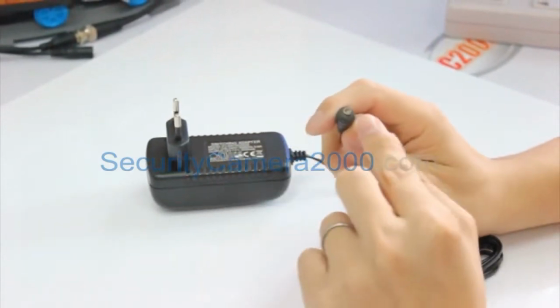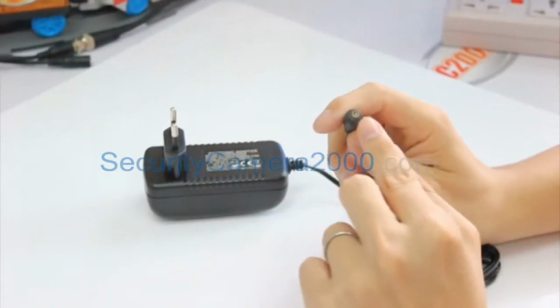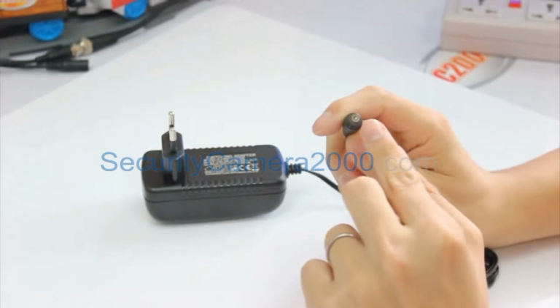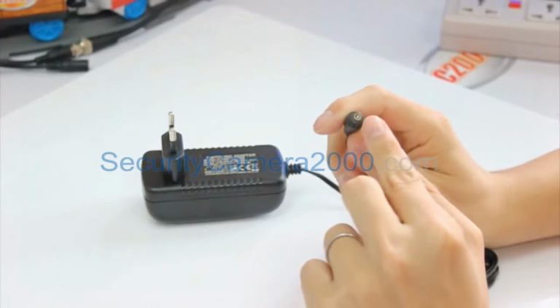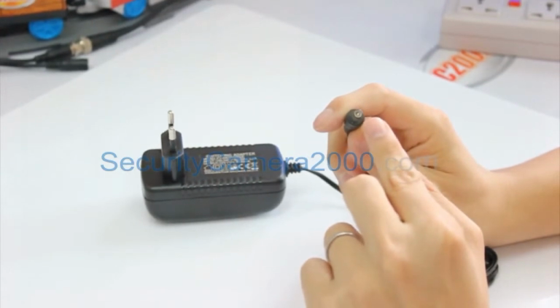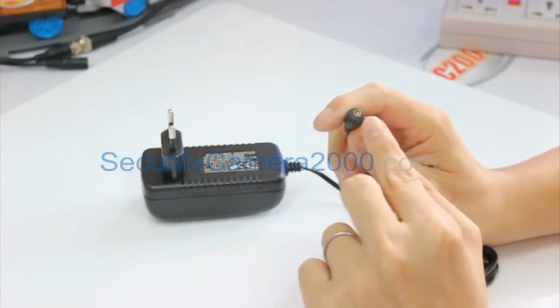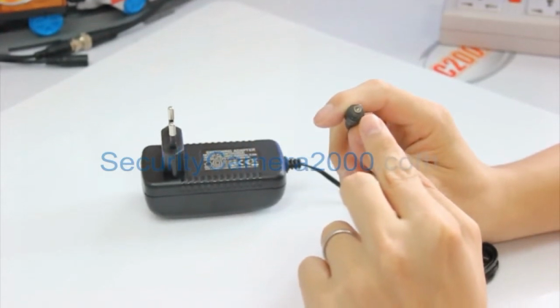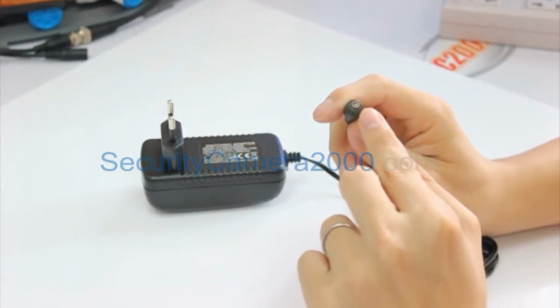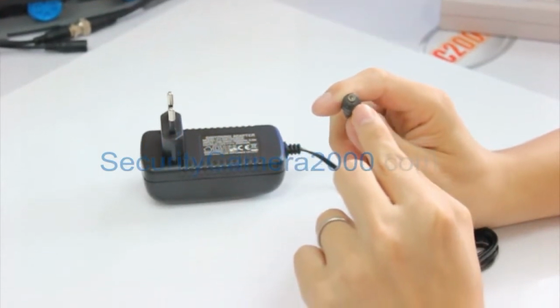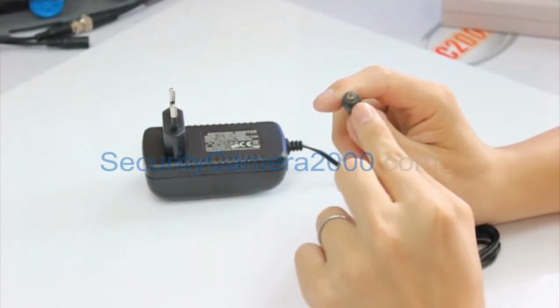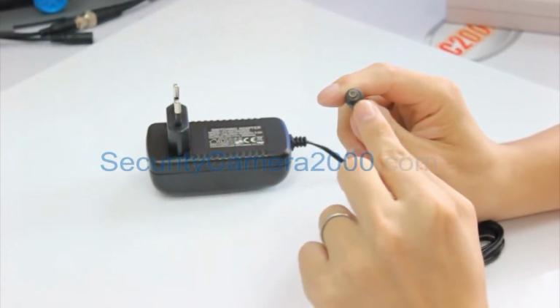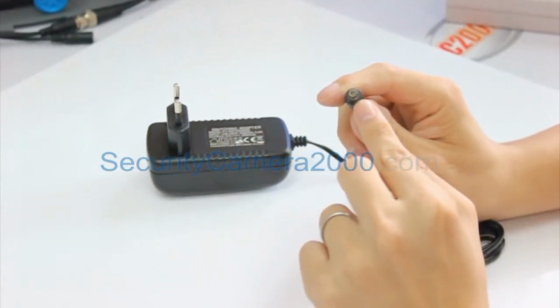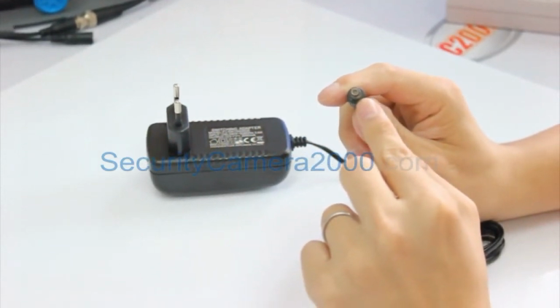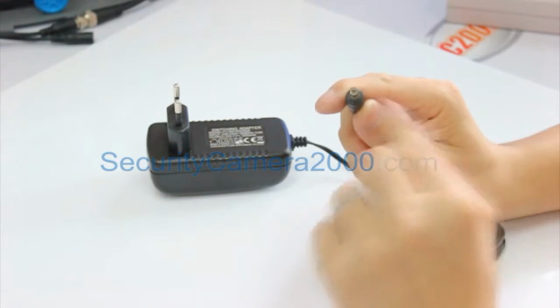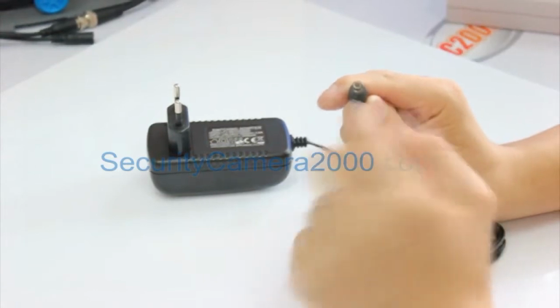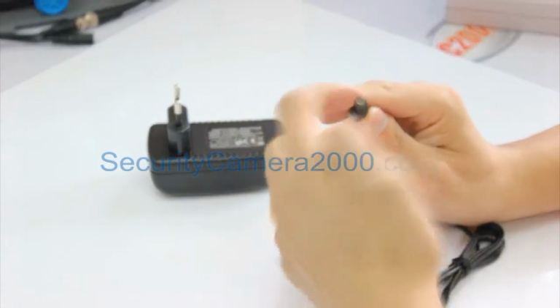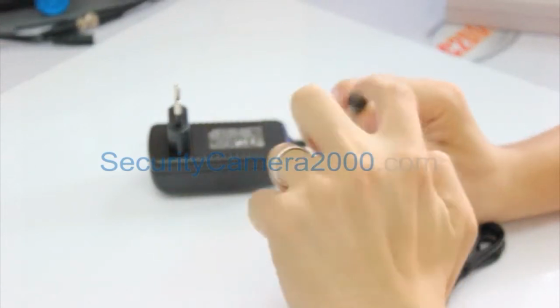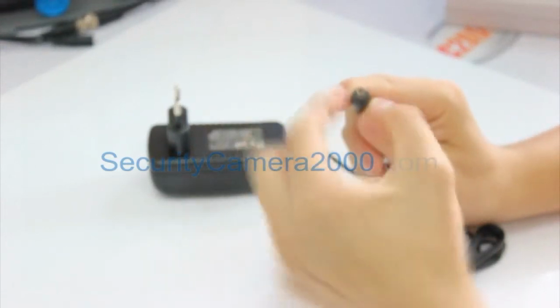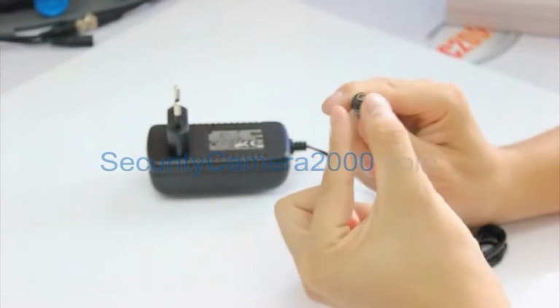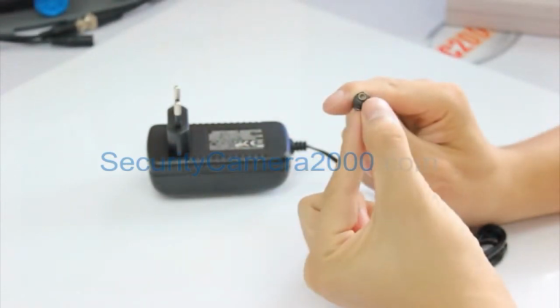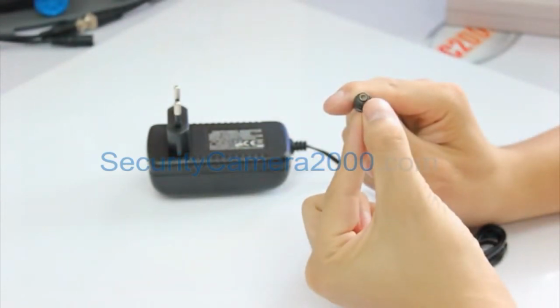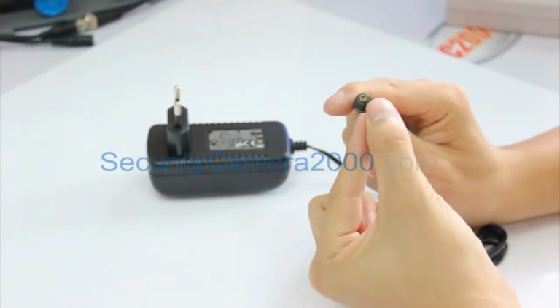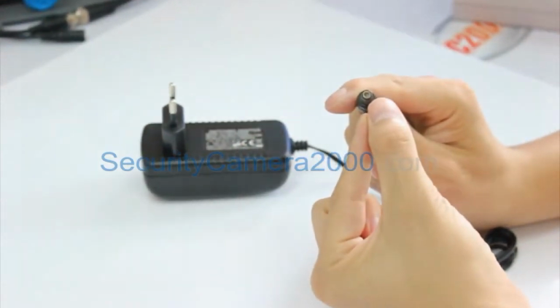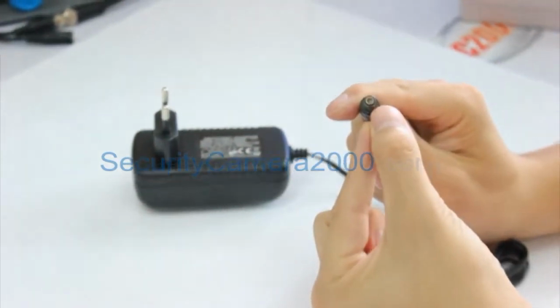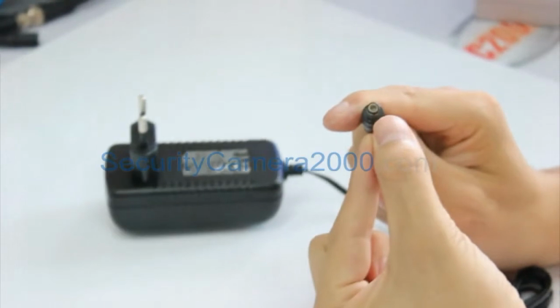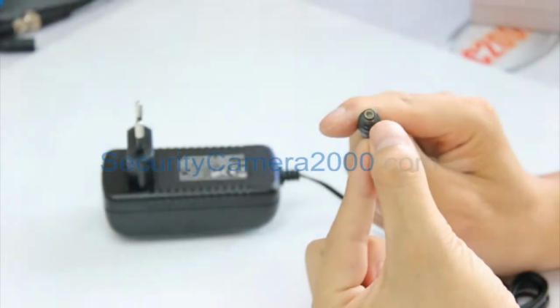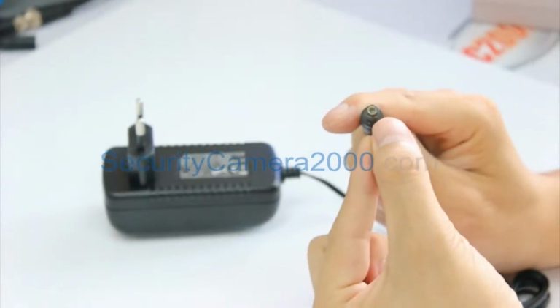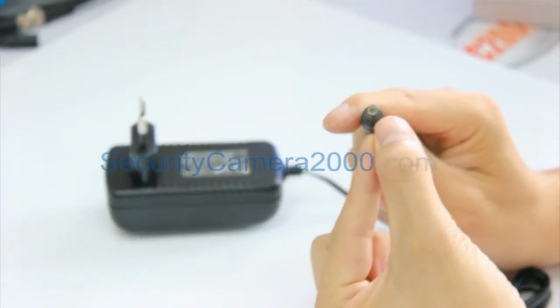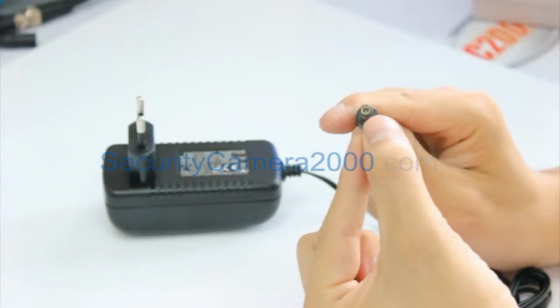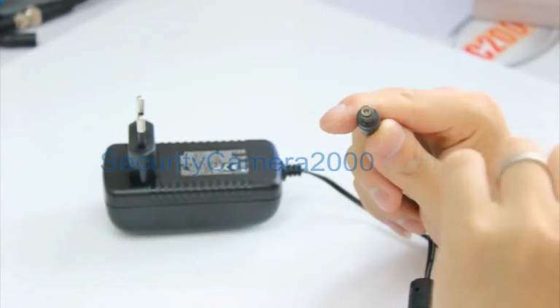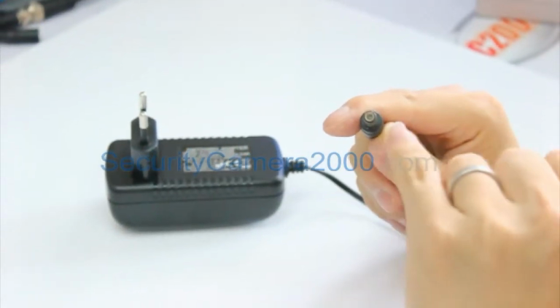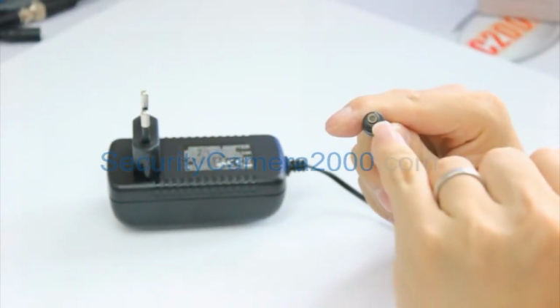Next, let's have a look at the plug of this power adapter. As you can see, it's a female plug and the outer diameter is about 5.5 millimeters and 2.1 millimeters for the inner diameter.